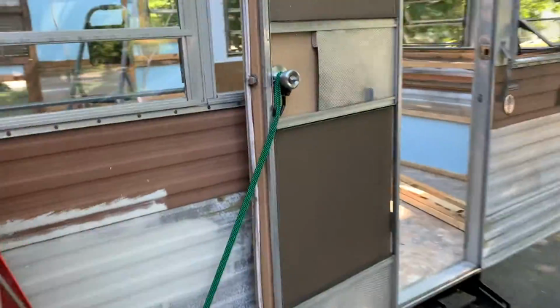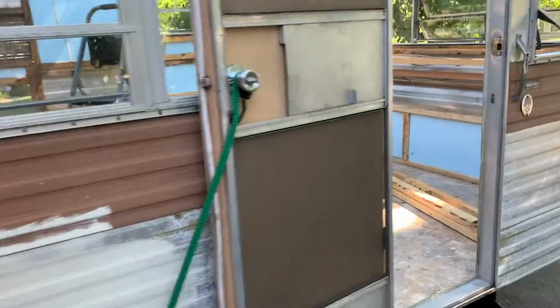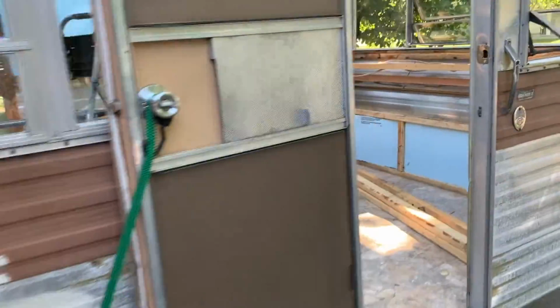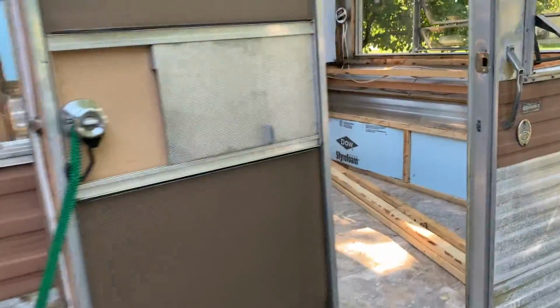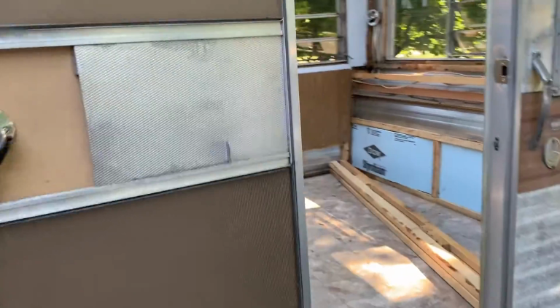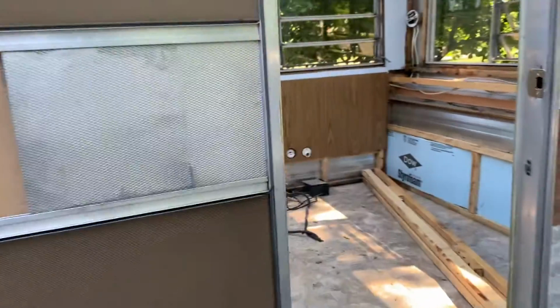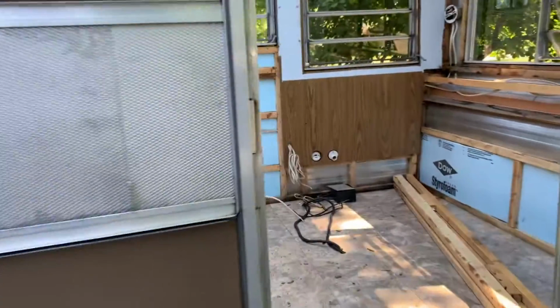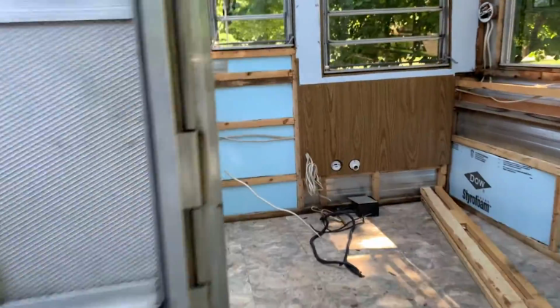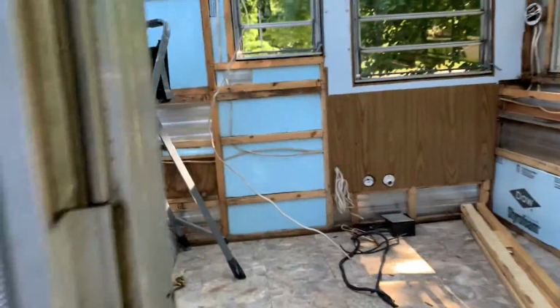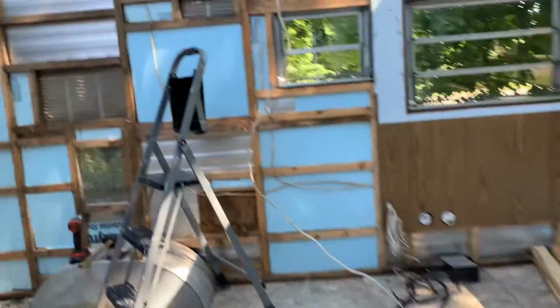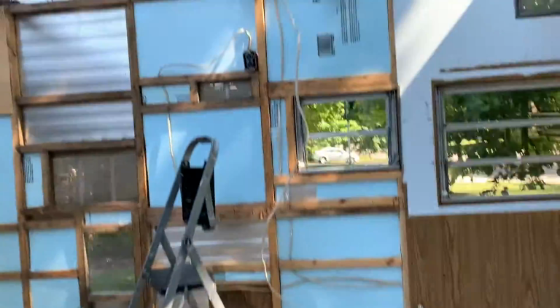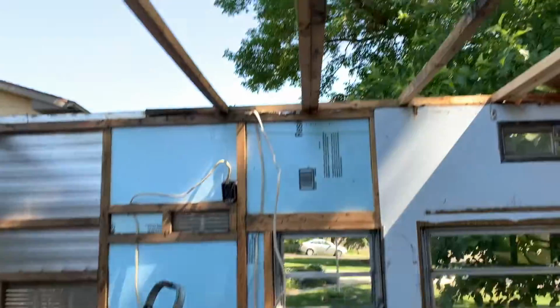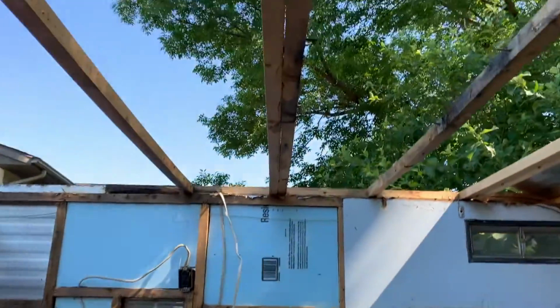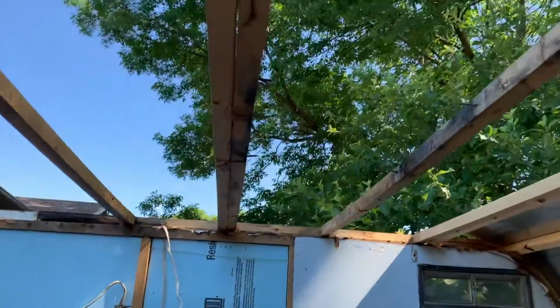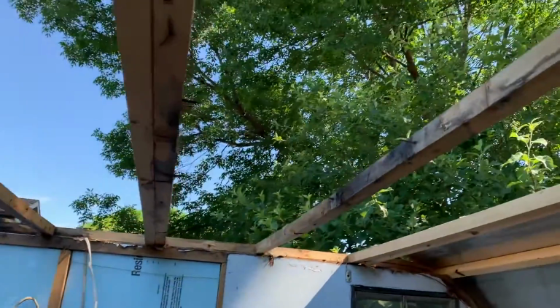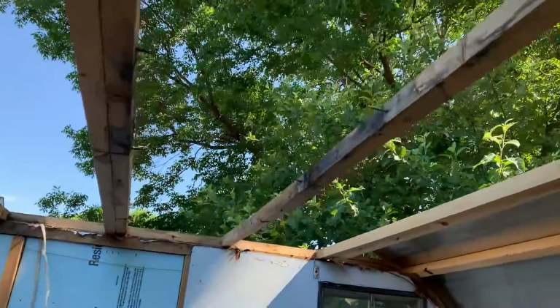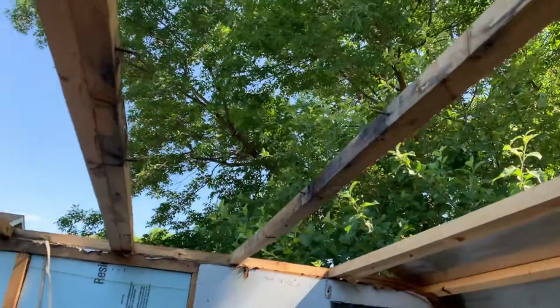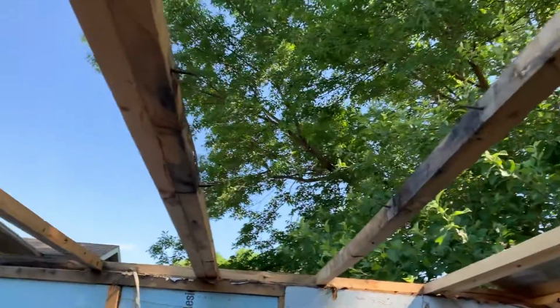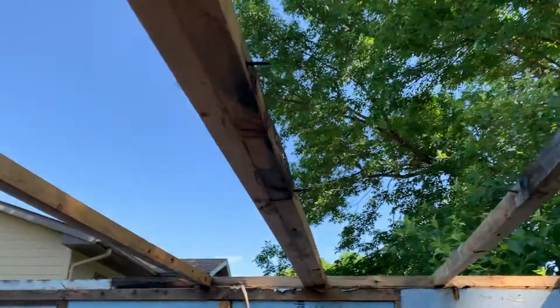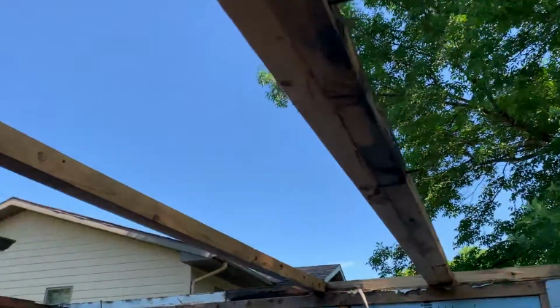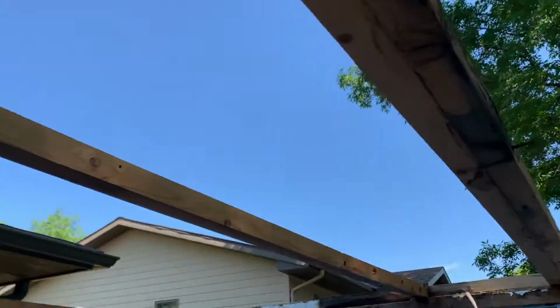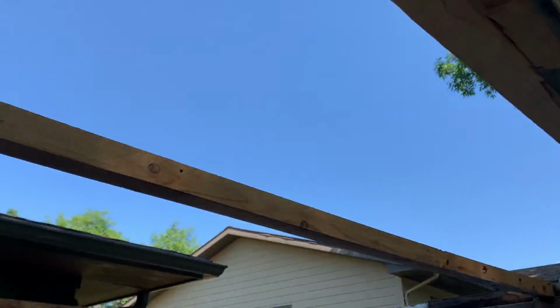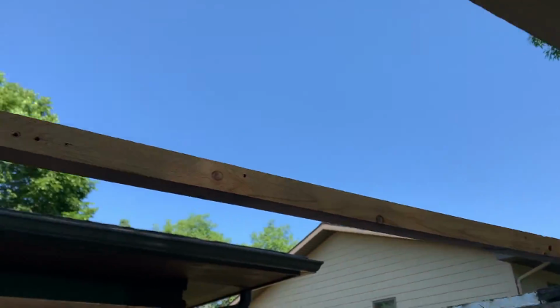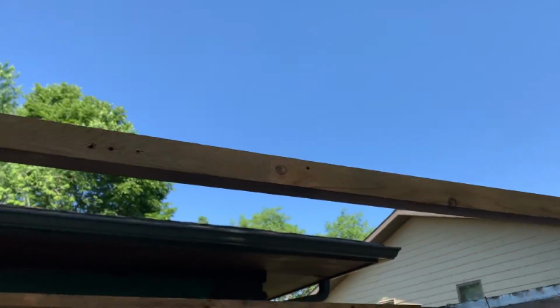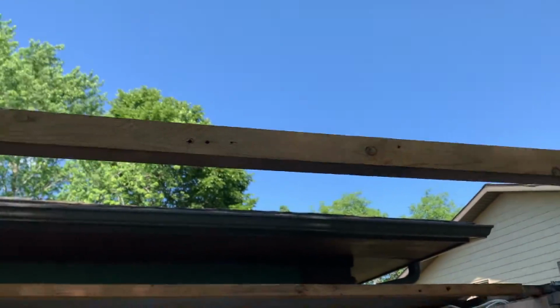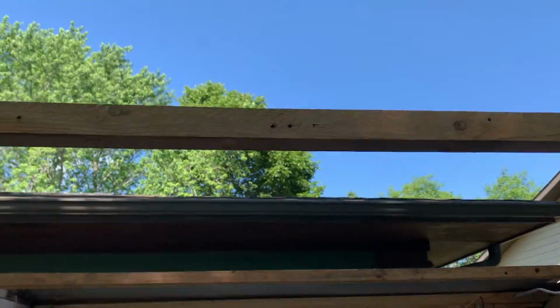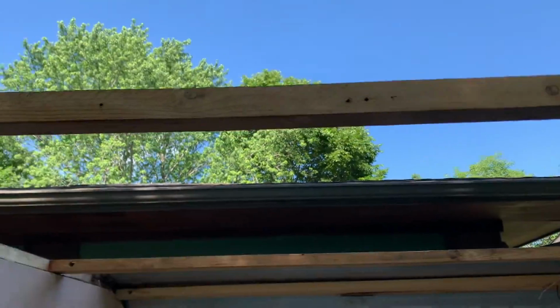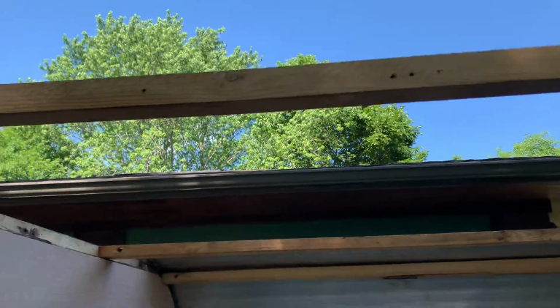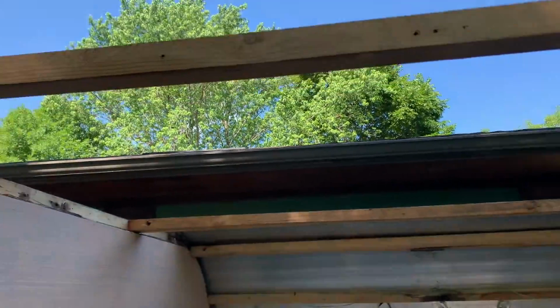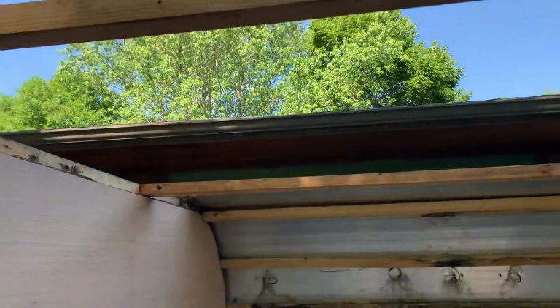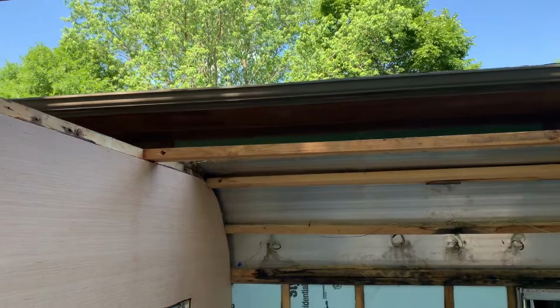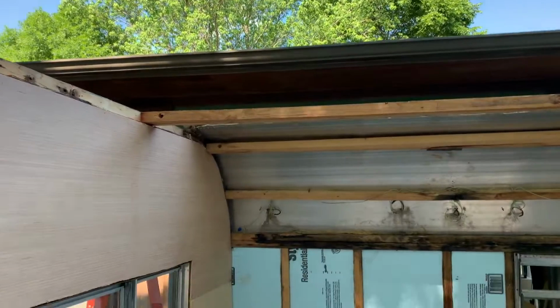I always wanted a skylight in my camper. What do you think? Yeah, it might be a little bit too much of a skylight.